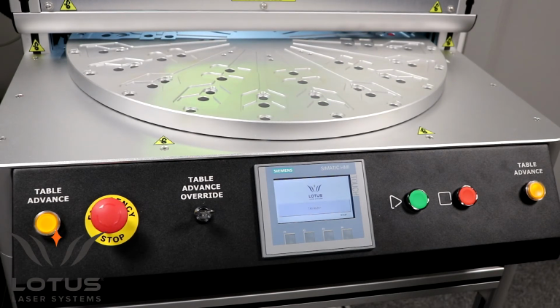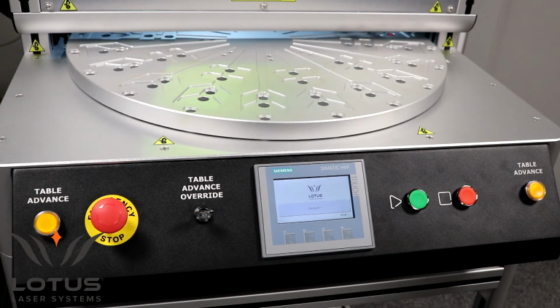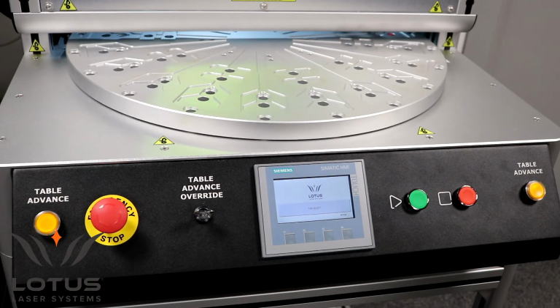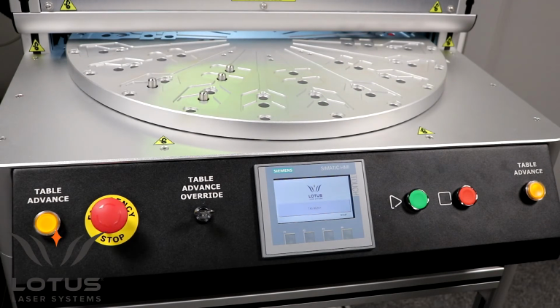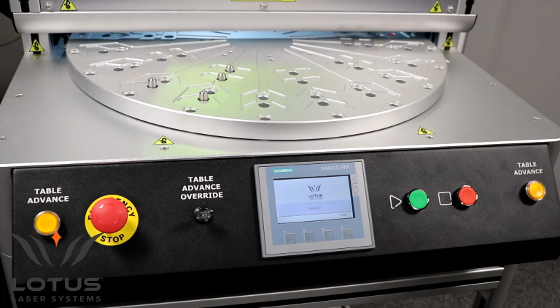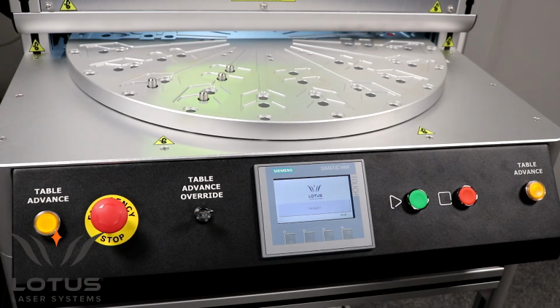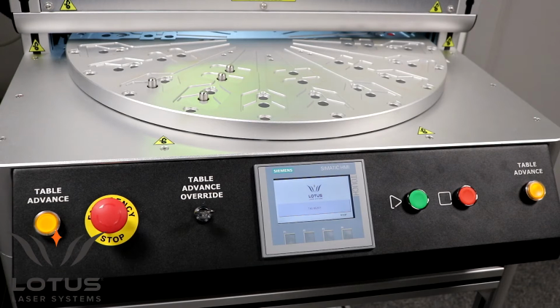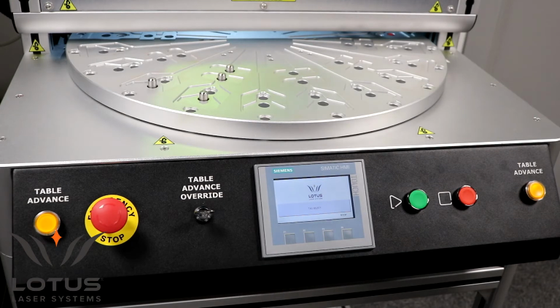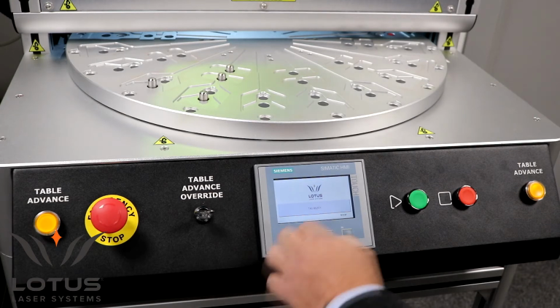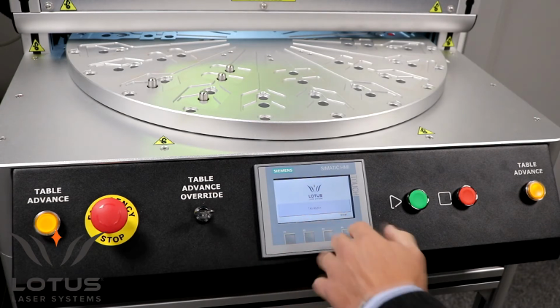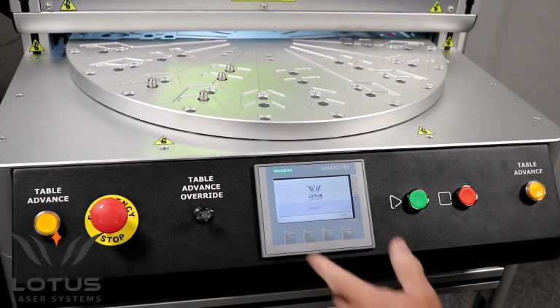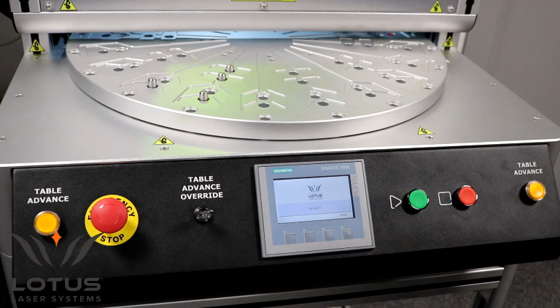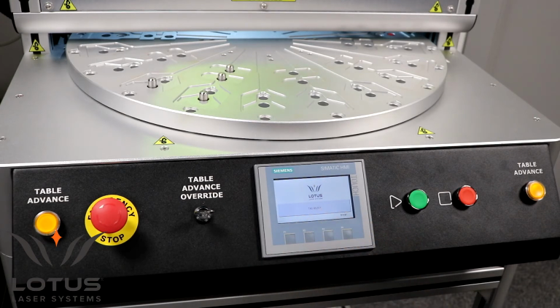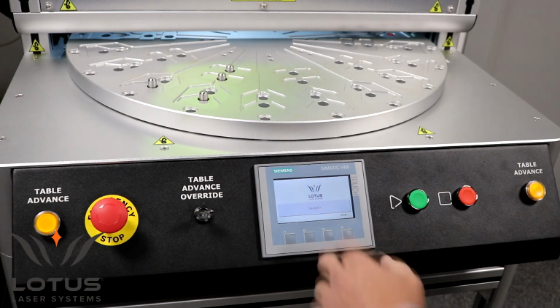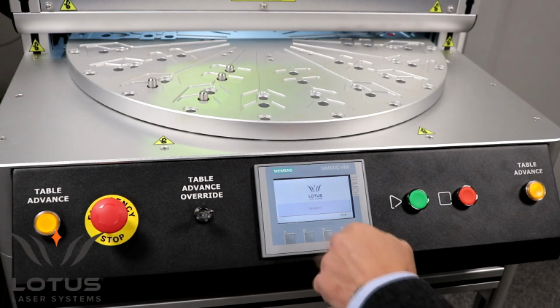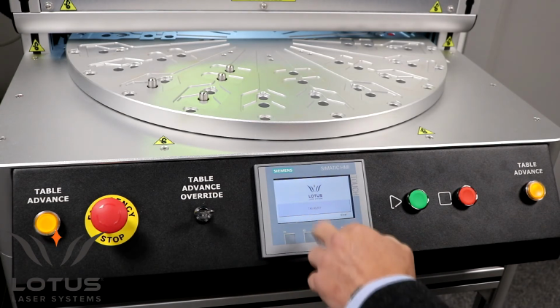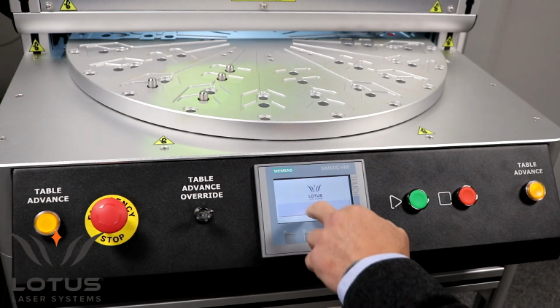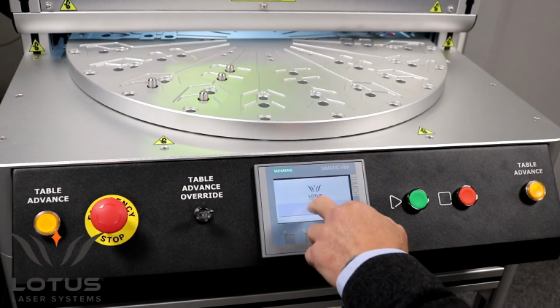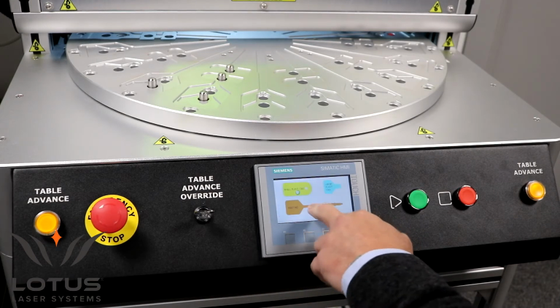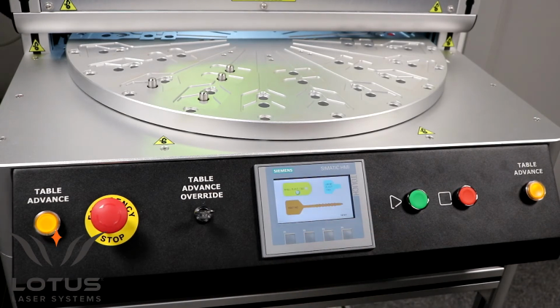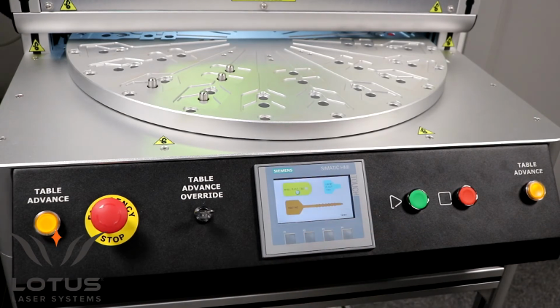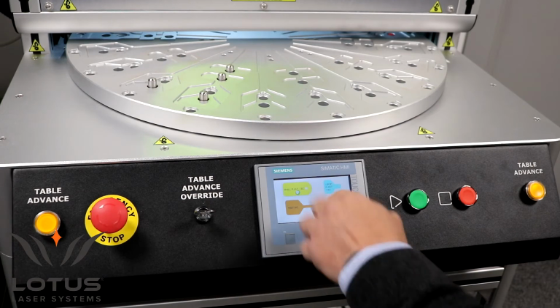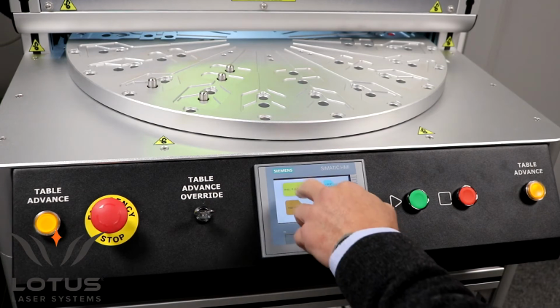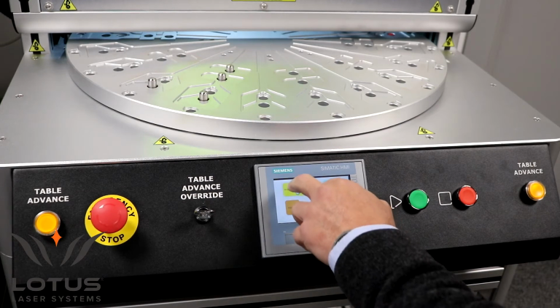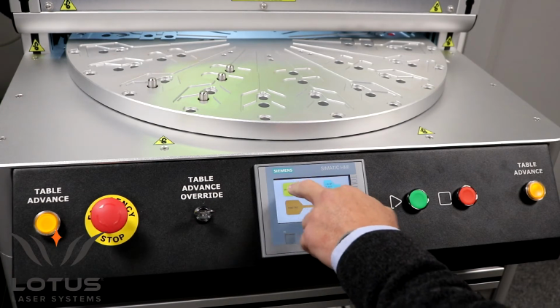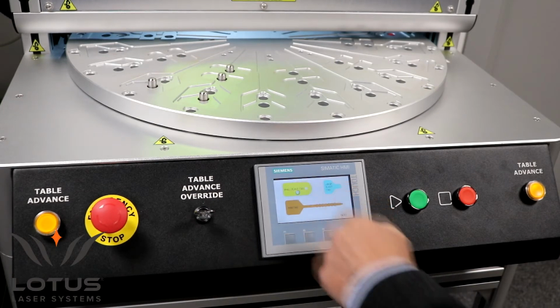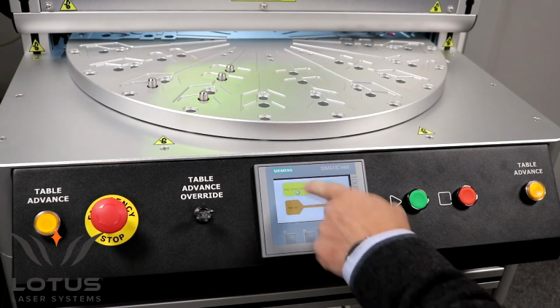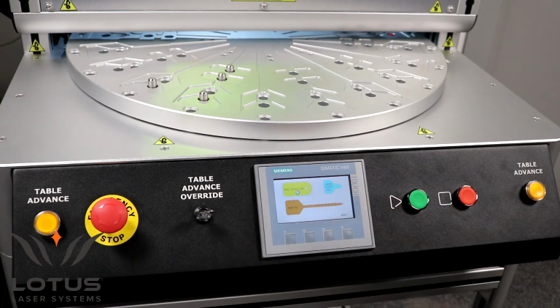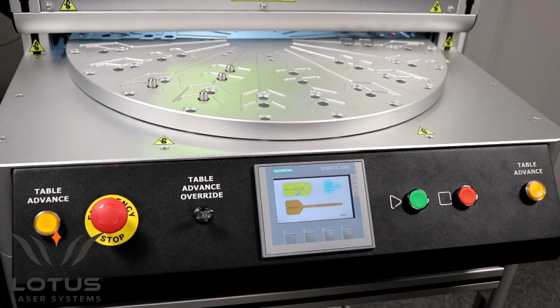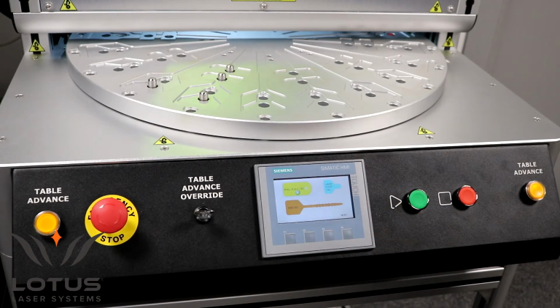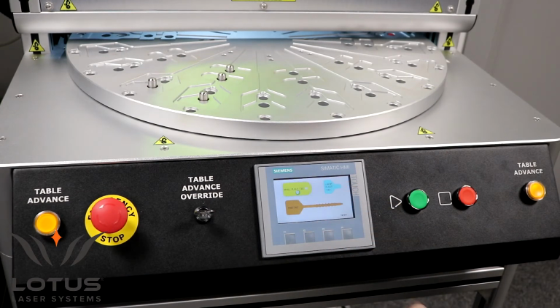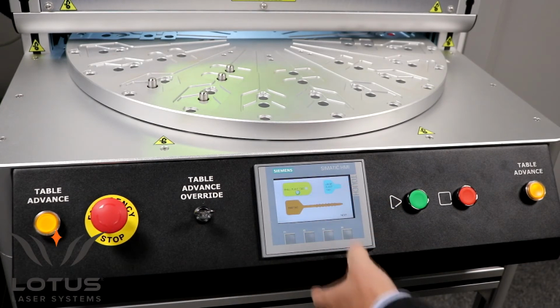The system is now indexed and initialised. The pneumatics have engaged, including the pneumatics that will unload the products, and the system is now ready for use.